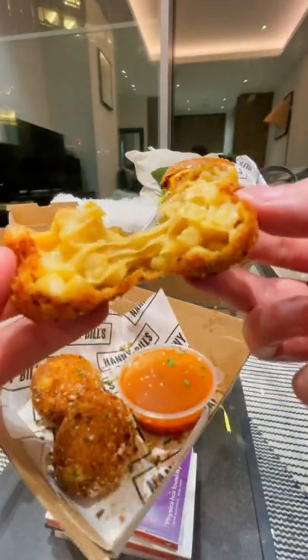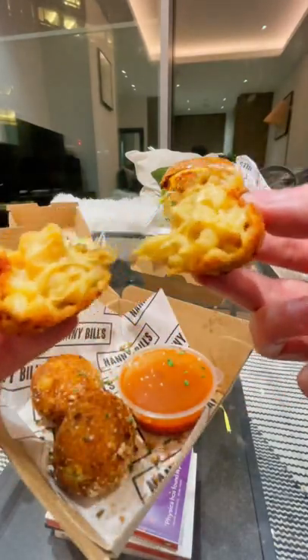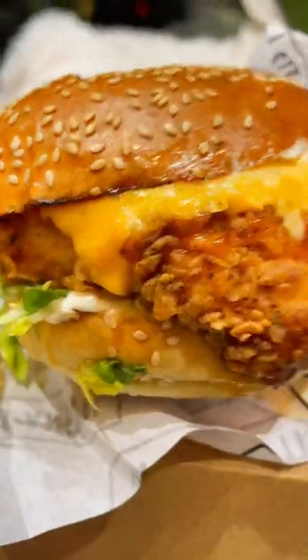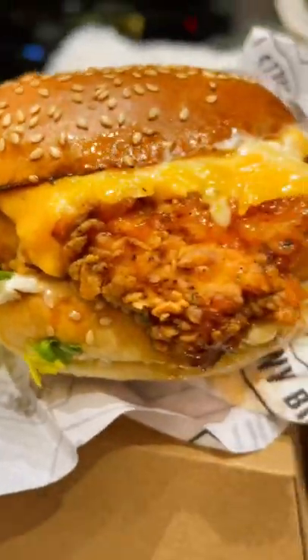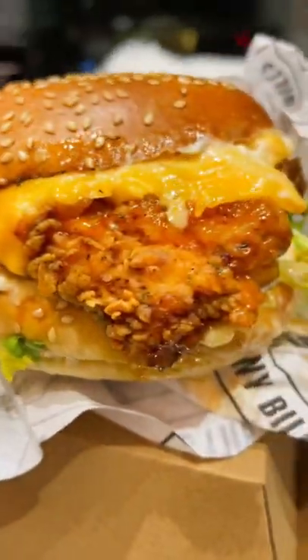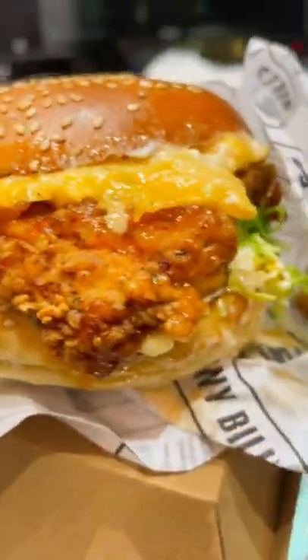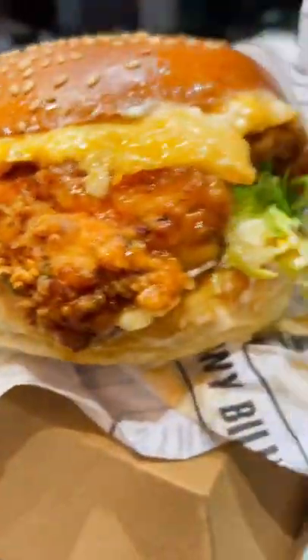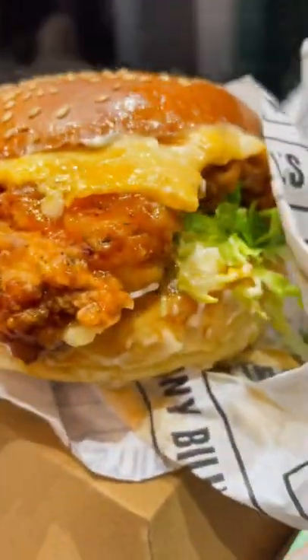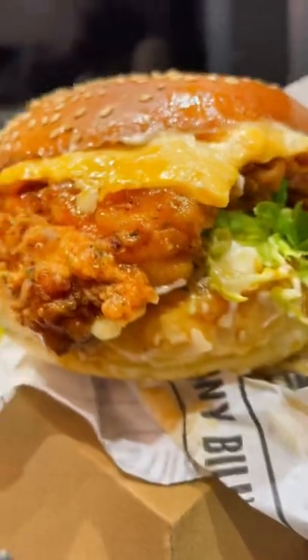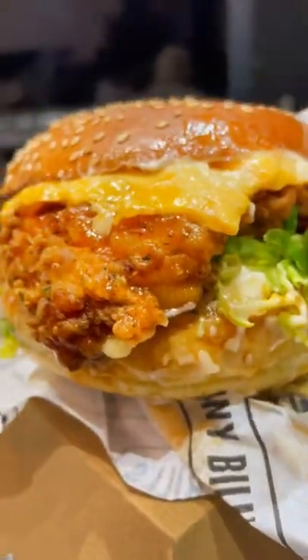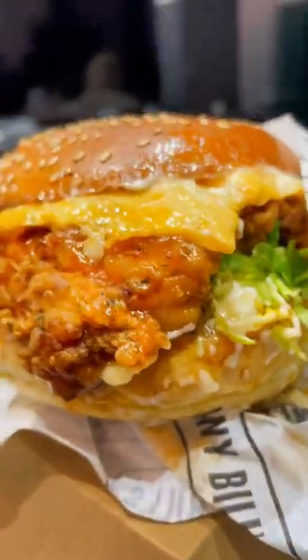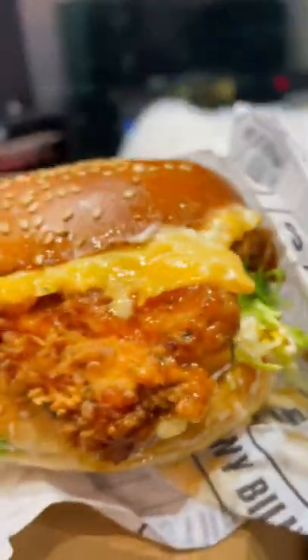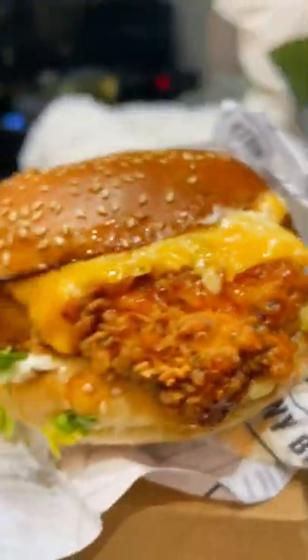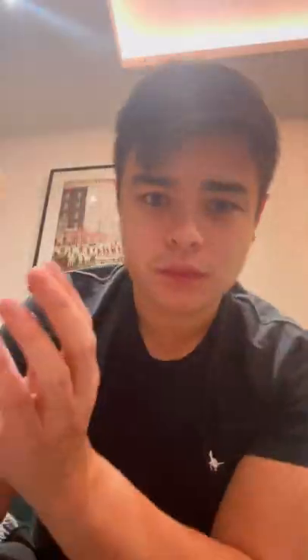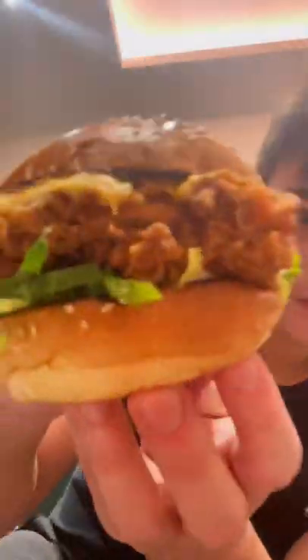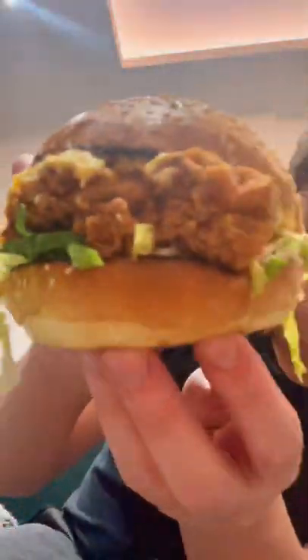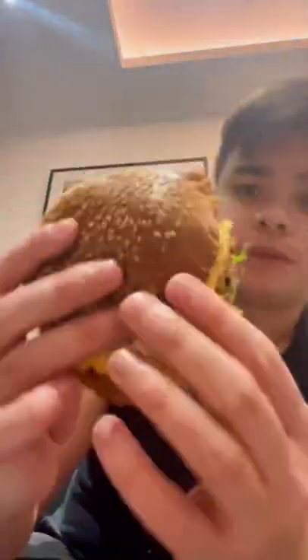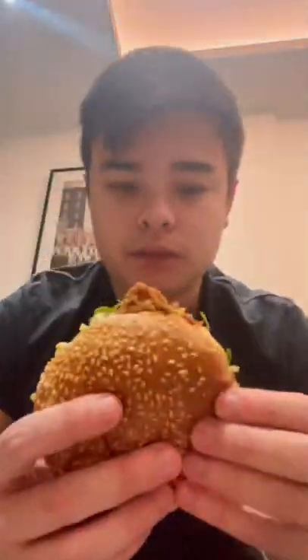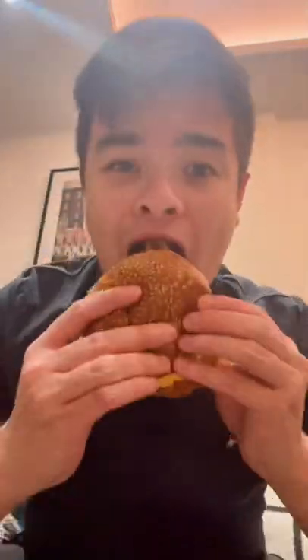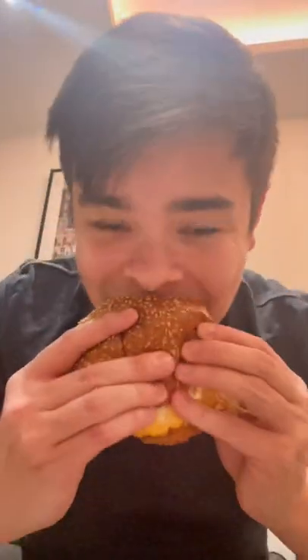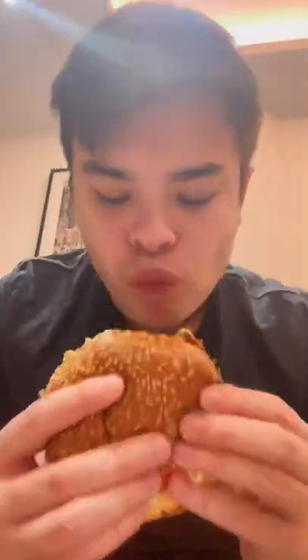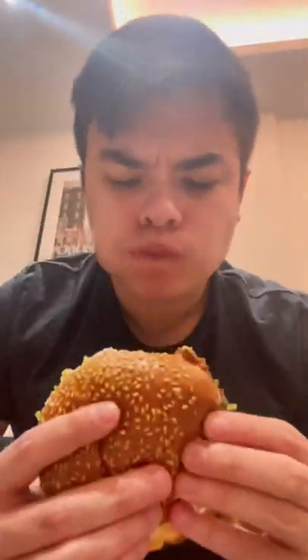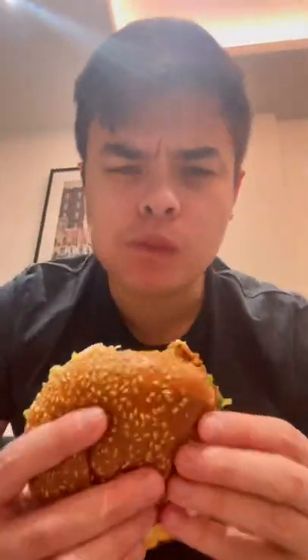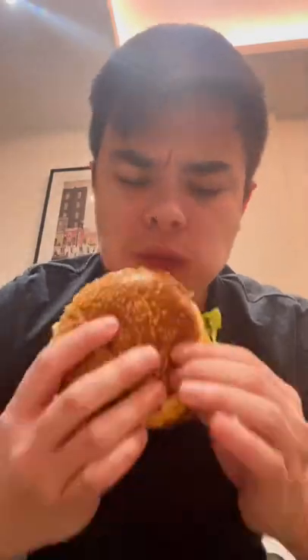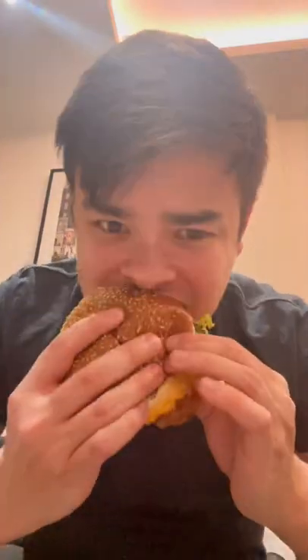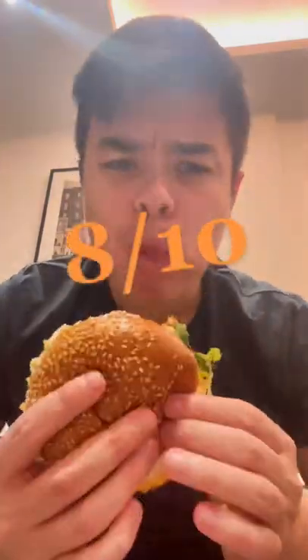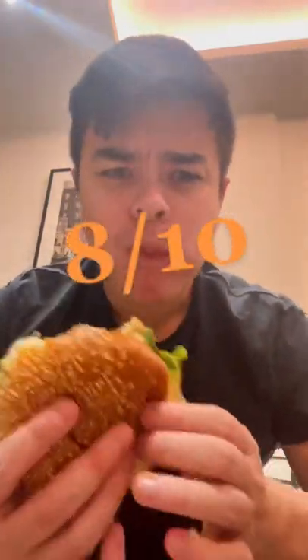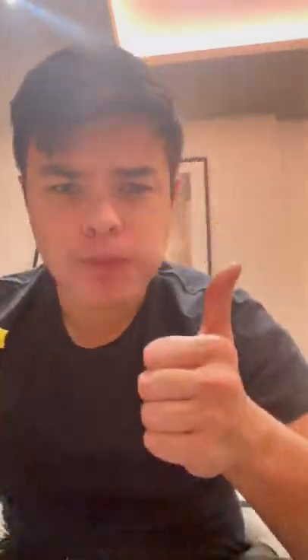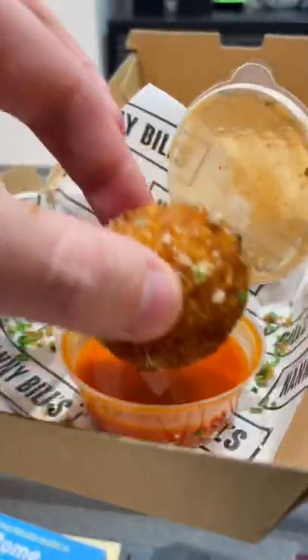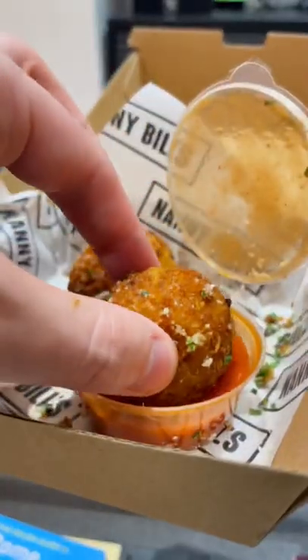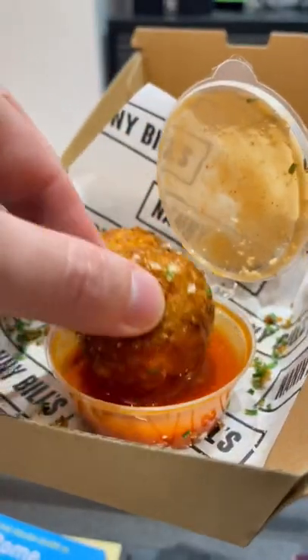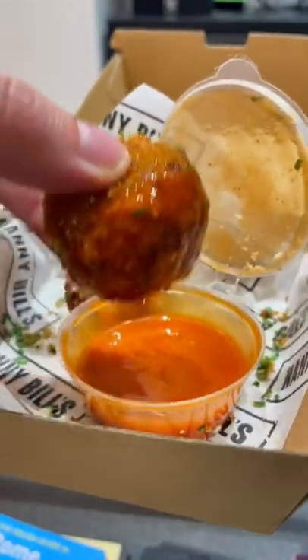Now this burger looks so good — the shine on that glaze is amazing — but let's see how it tastes. As with all their chicken burgers, the chicken itself was amazing. I love the honey butter glaze, I just wish it was slightly spicier. I'd give it an 8 out of 10.